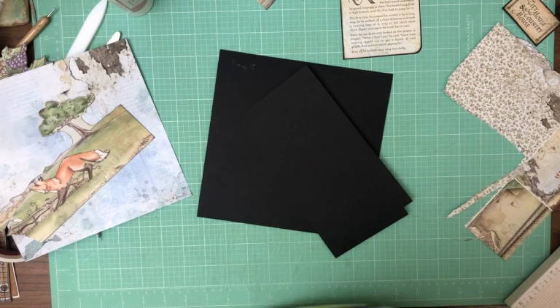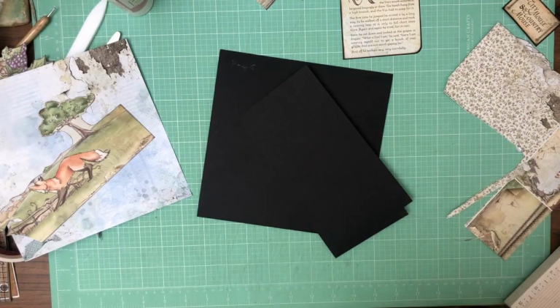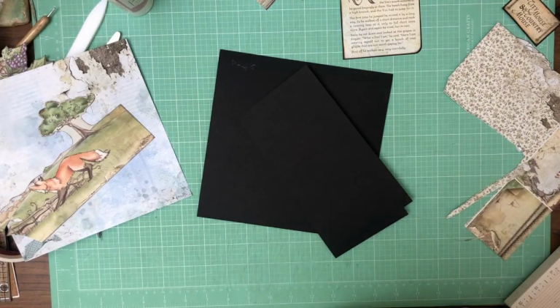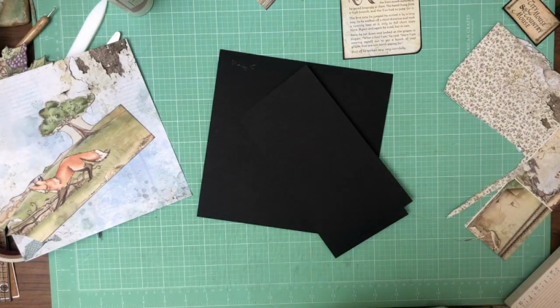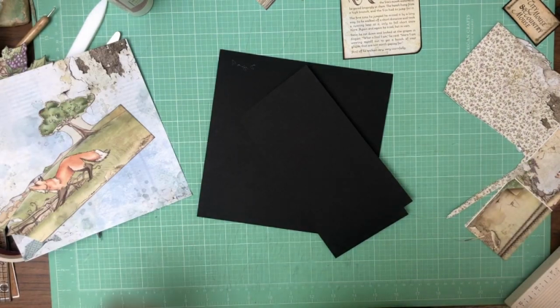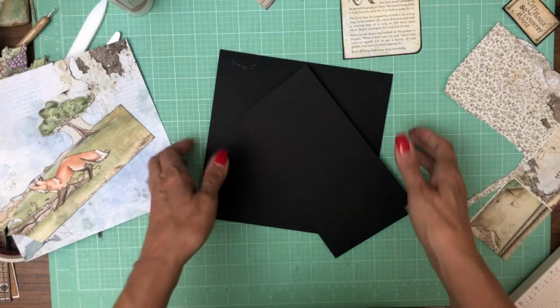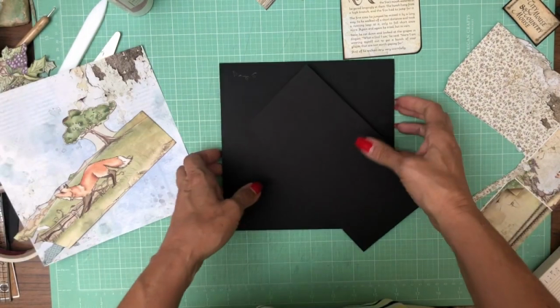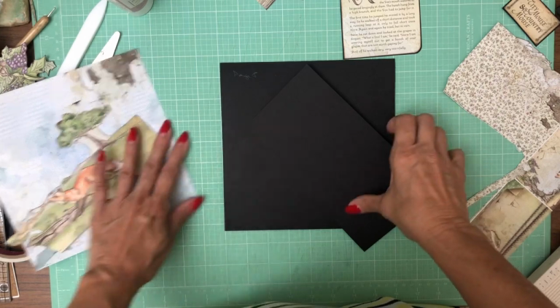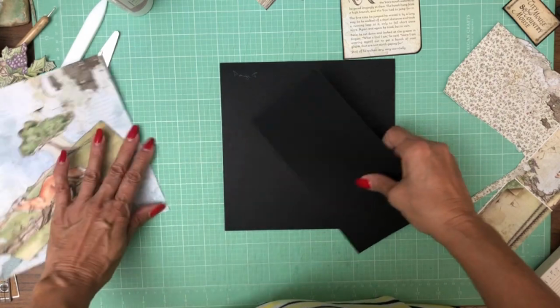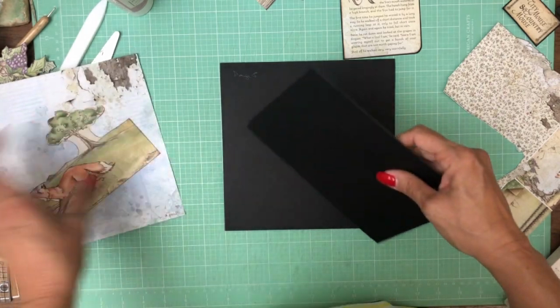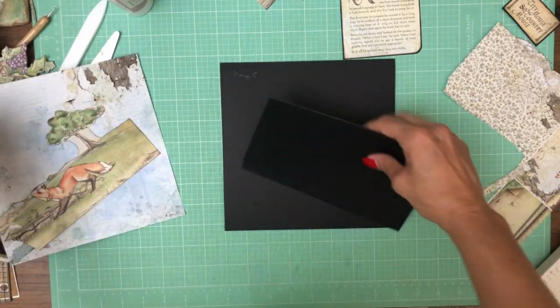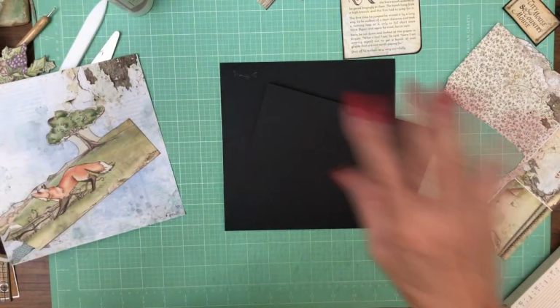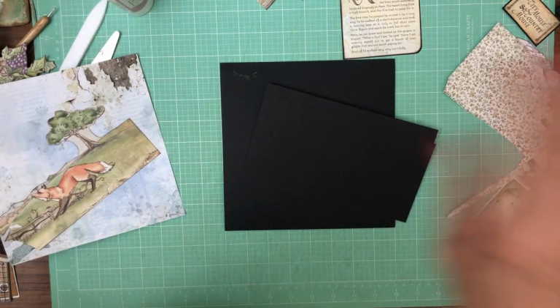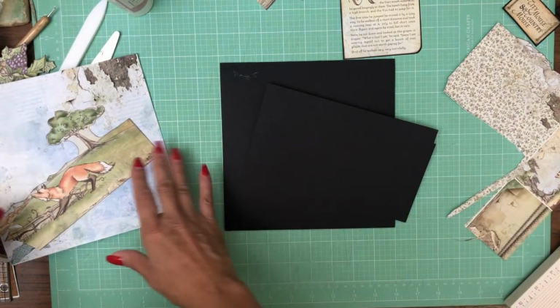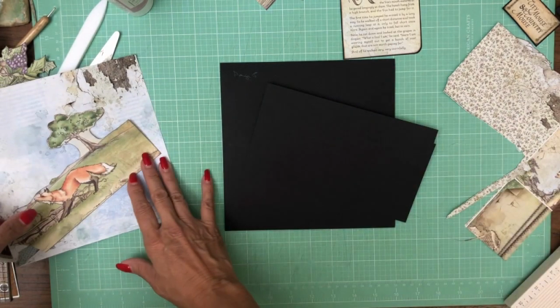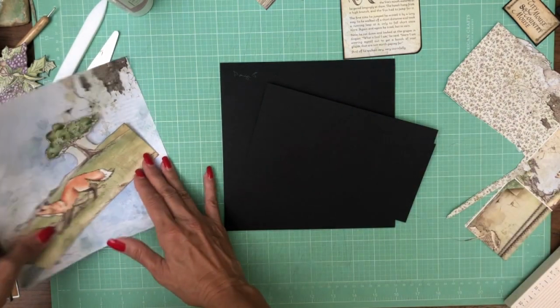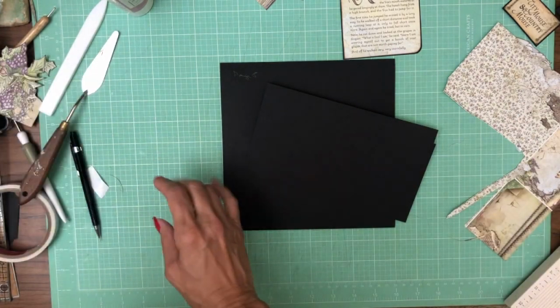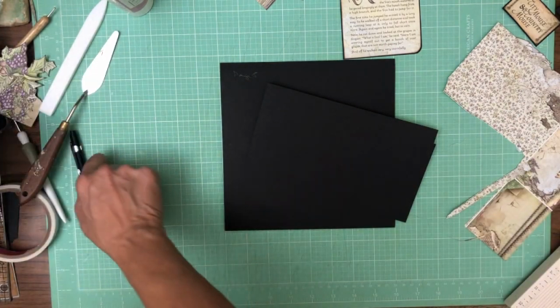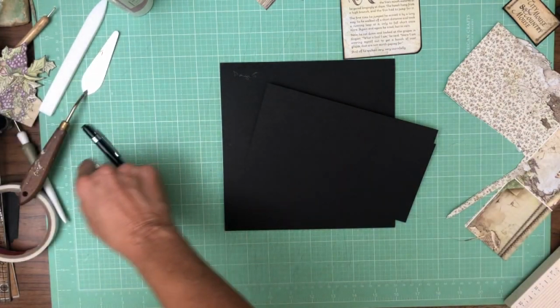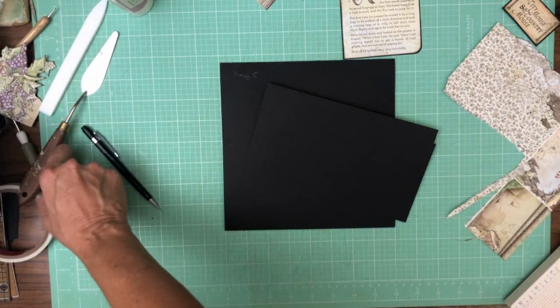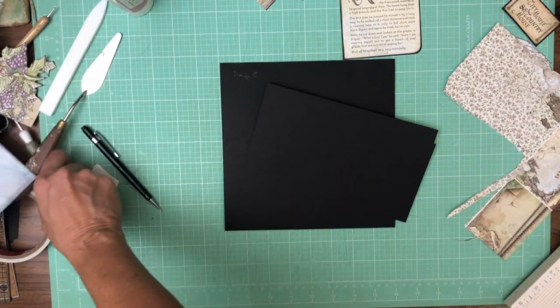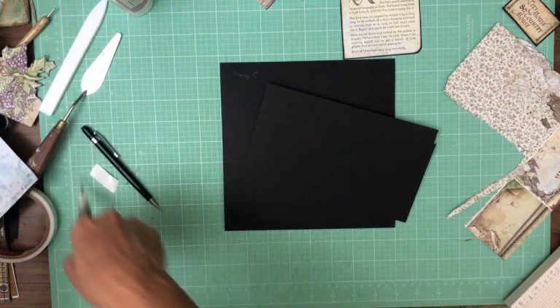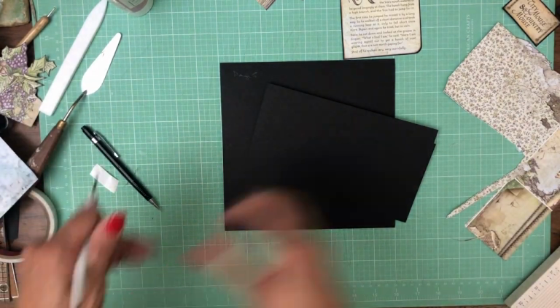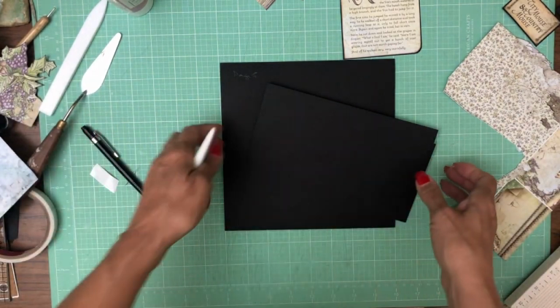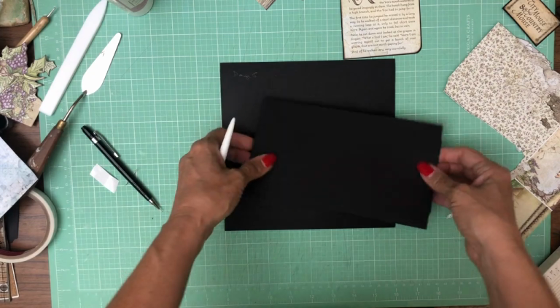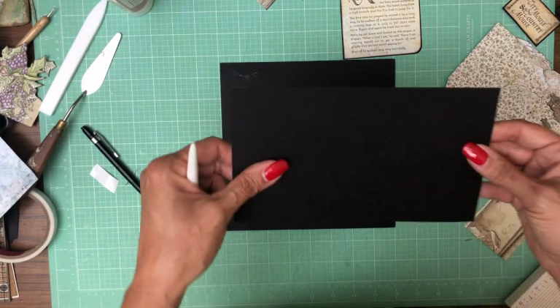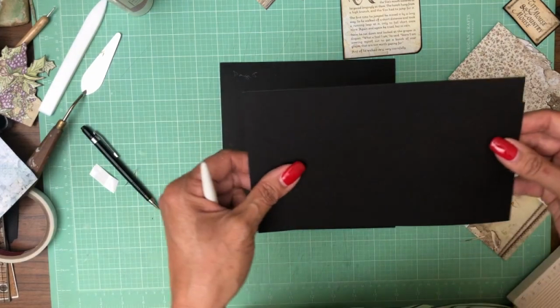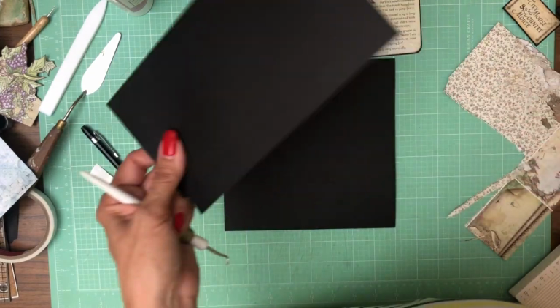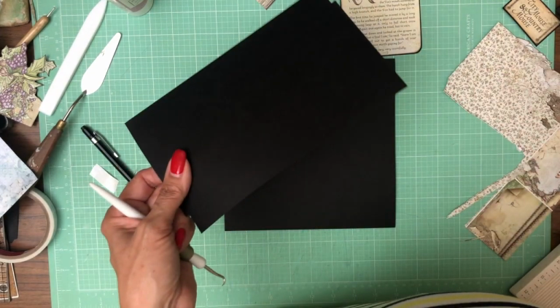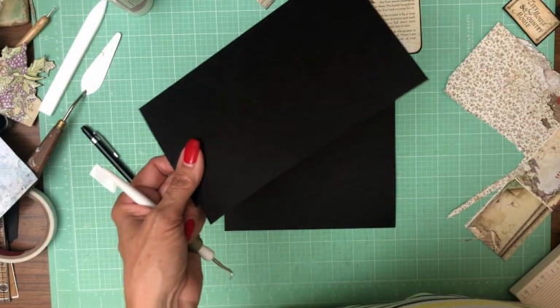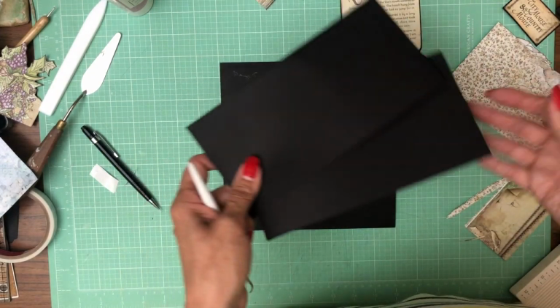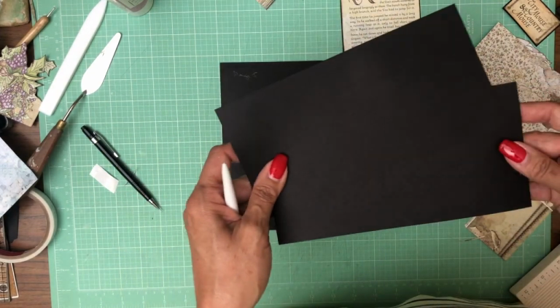Okay everyone, I got it together. I planned this last night and kind of forgot what I was doing, but I'm back and I got it figured out. So the first thing we're going to do — it turns out this is just like page one.